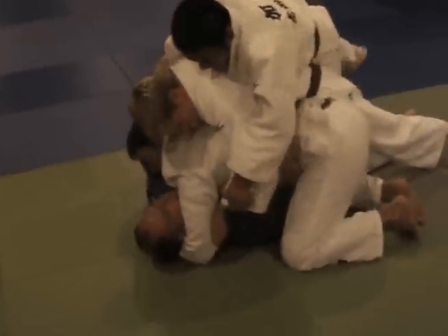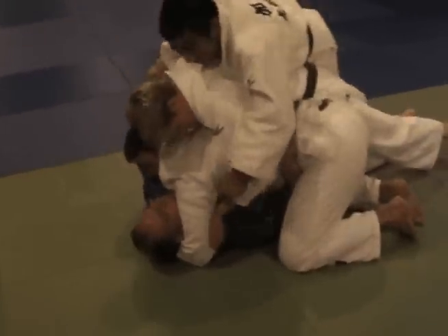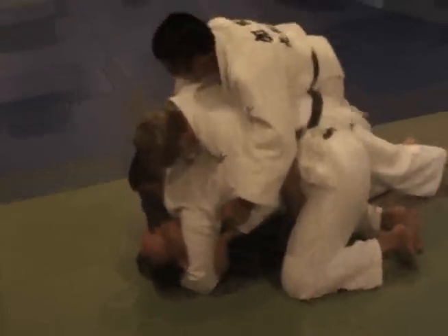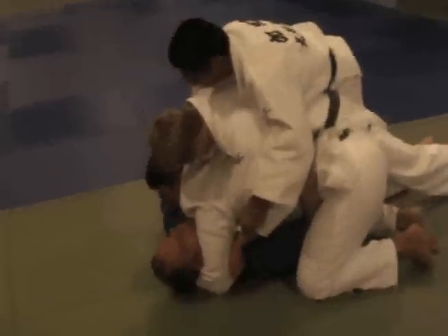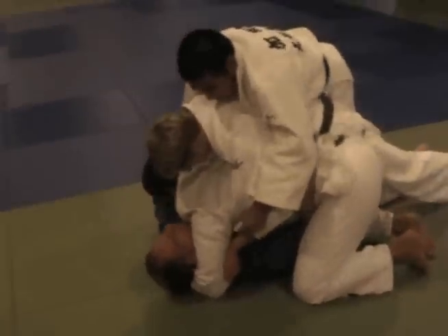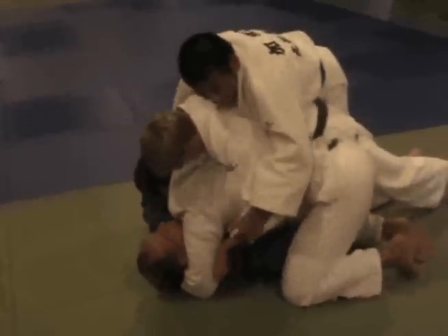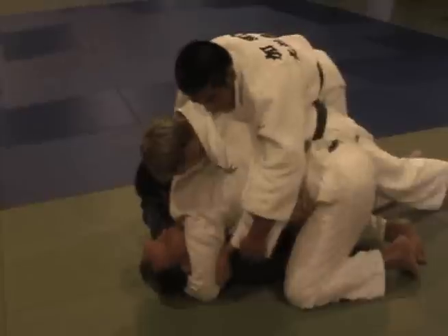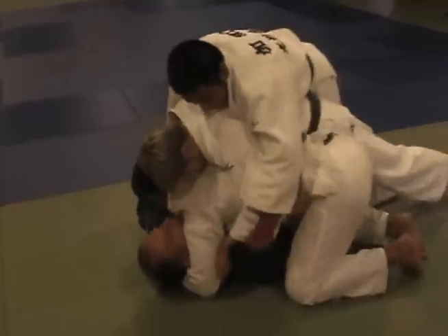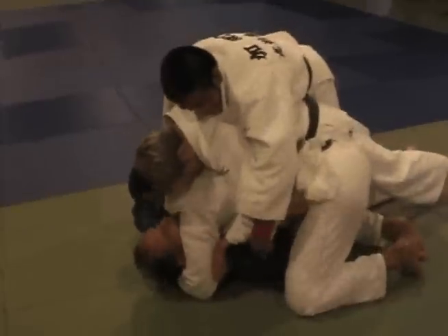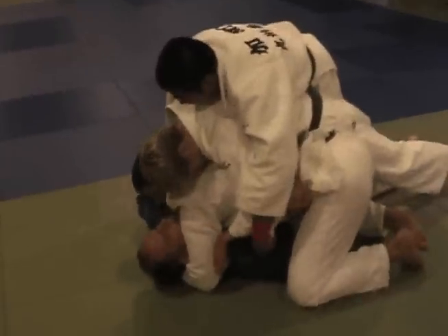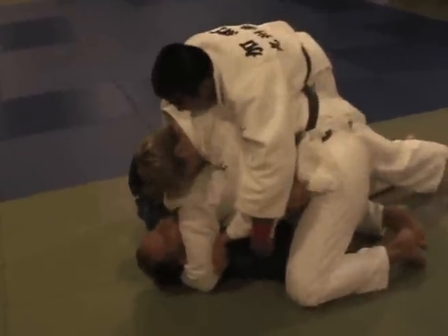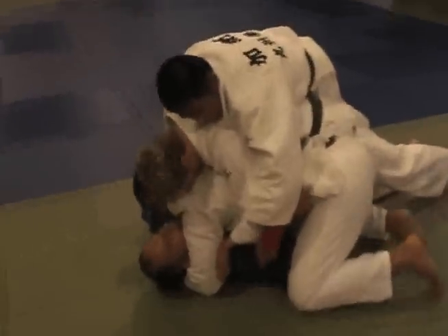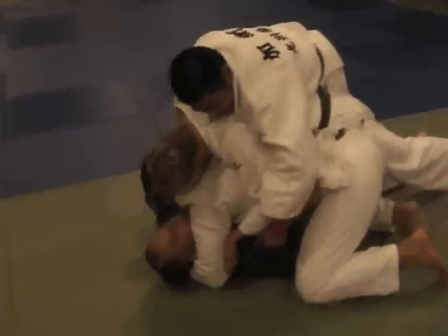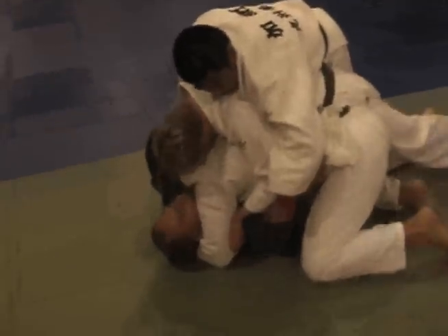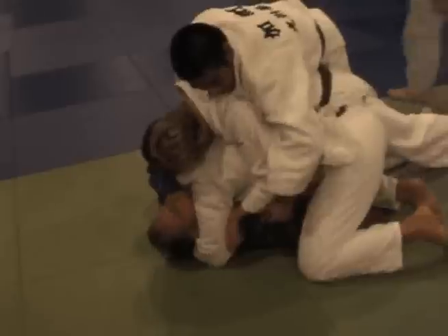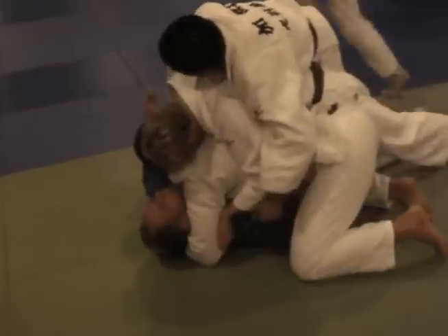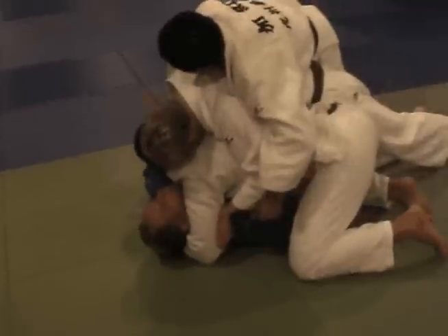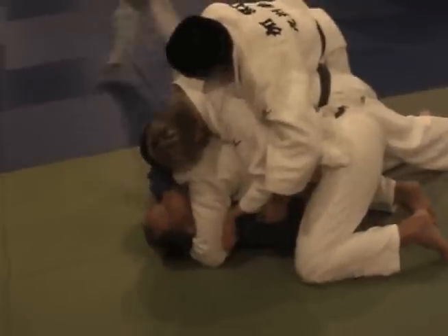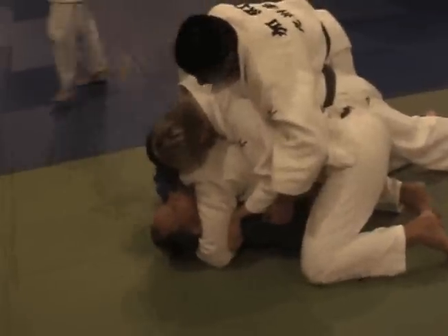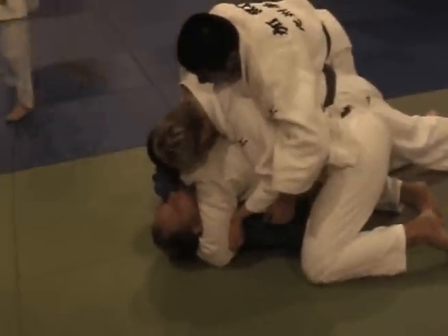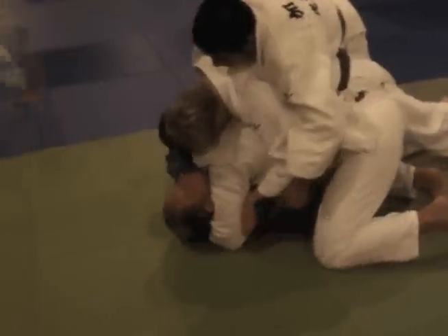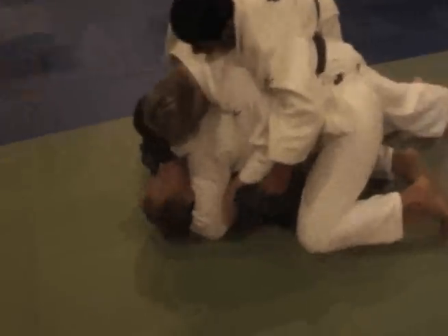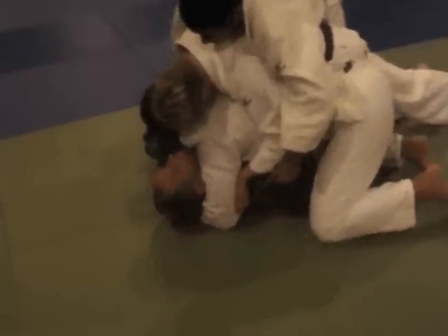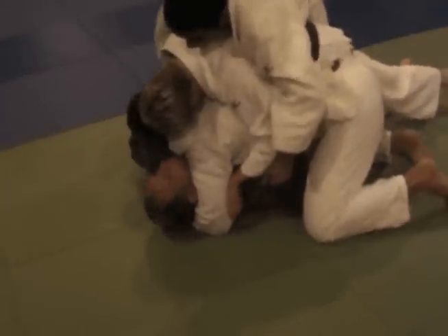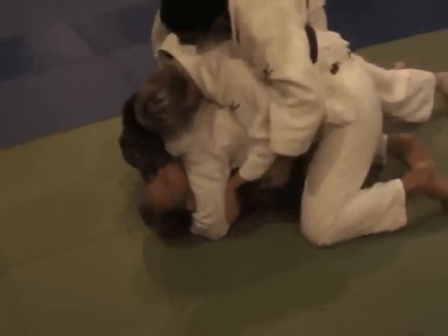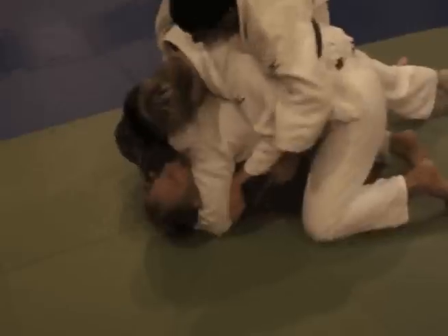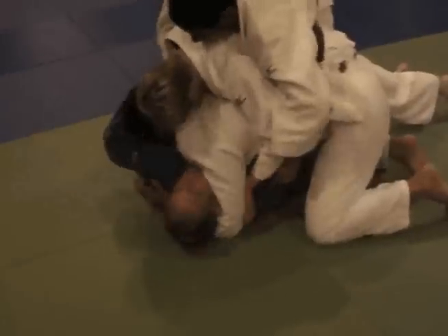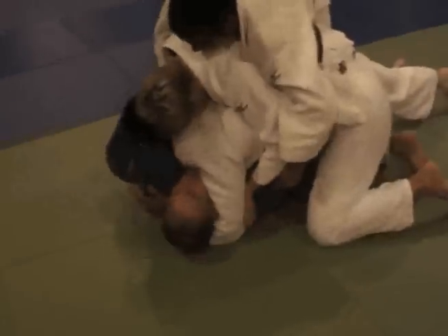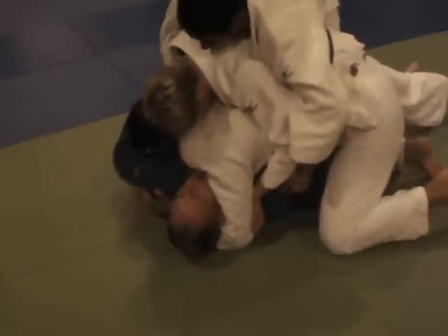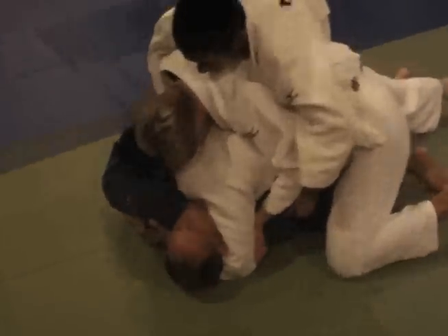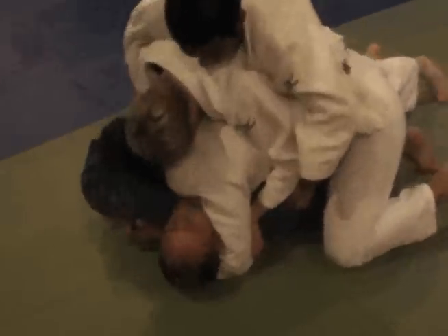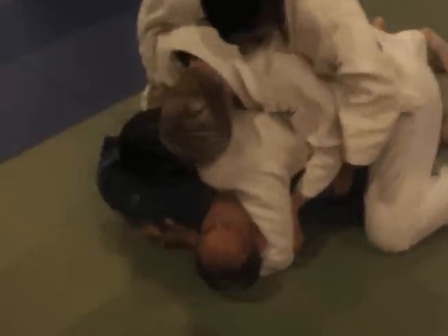Right here, like this here. You can put some weight through if you want. From here, the first thing is when you're escaping from a technique, you need to turn on your side. So you've got to push your hip up slightly and turn your hip on the side. That's the first thing.